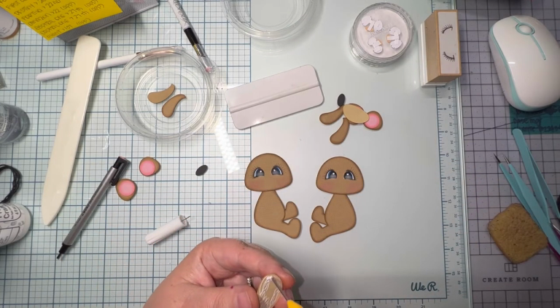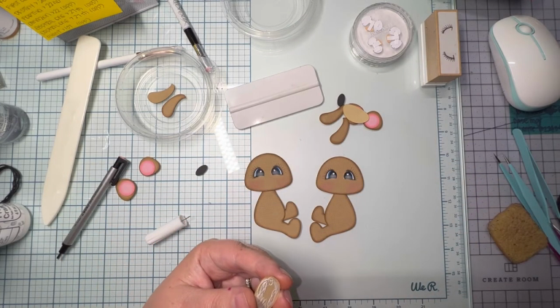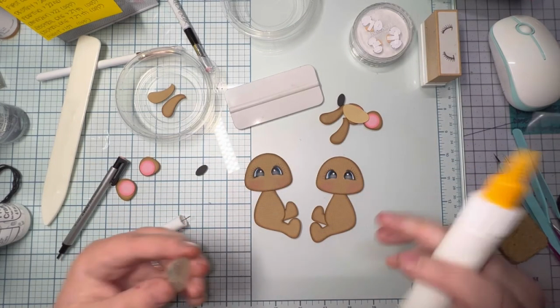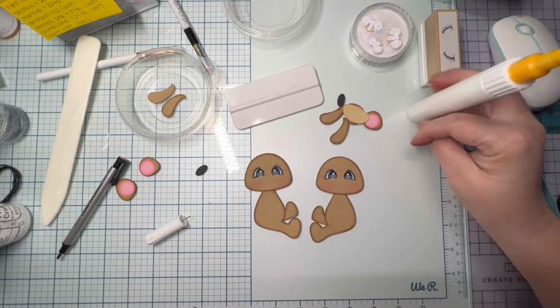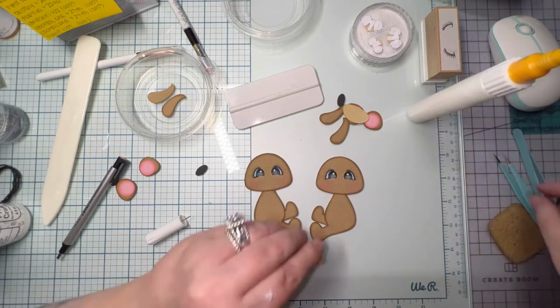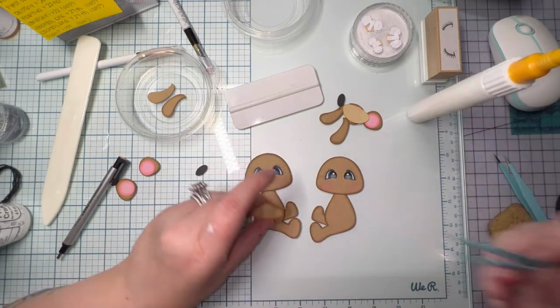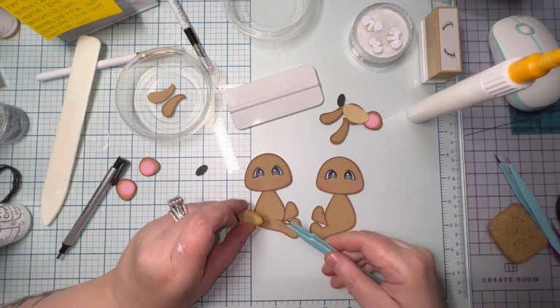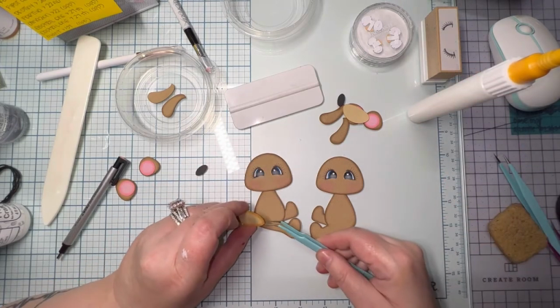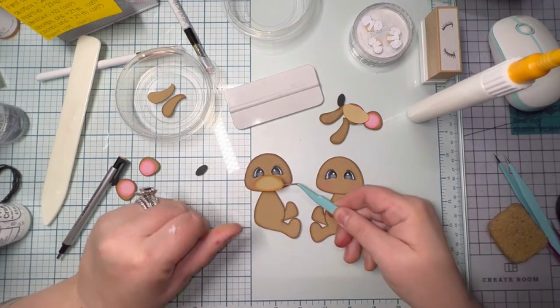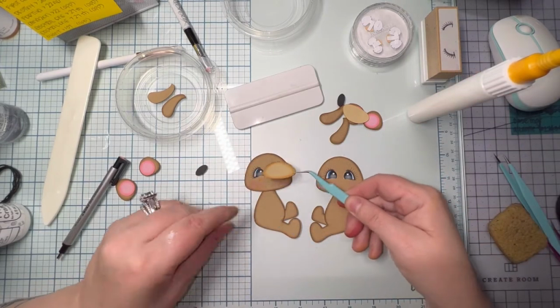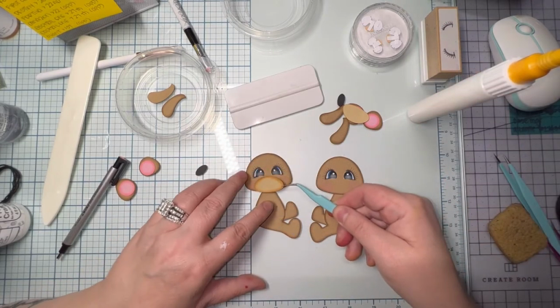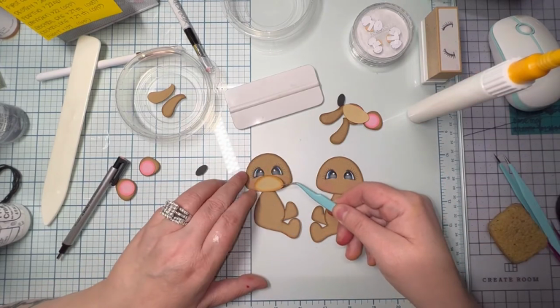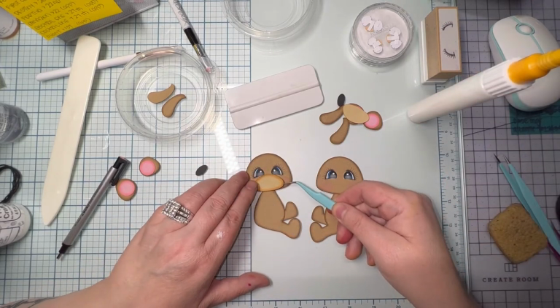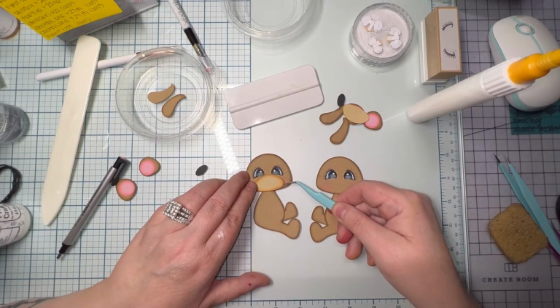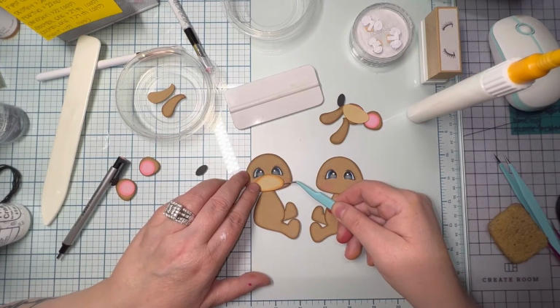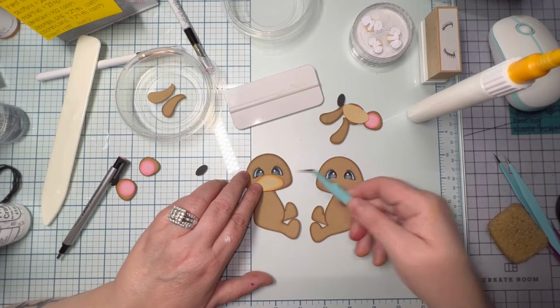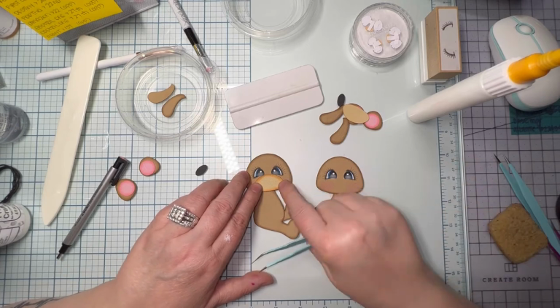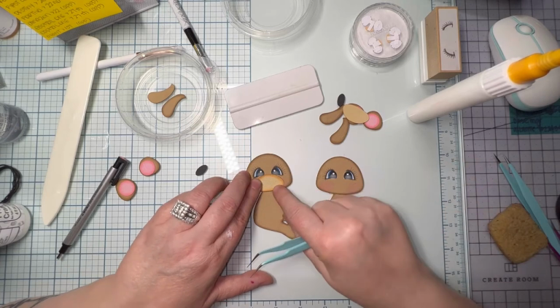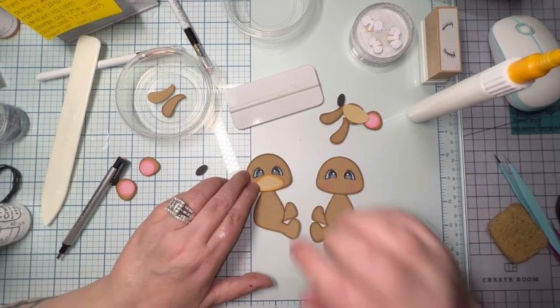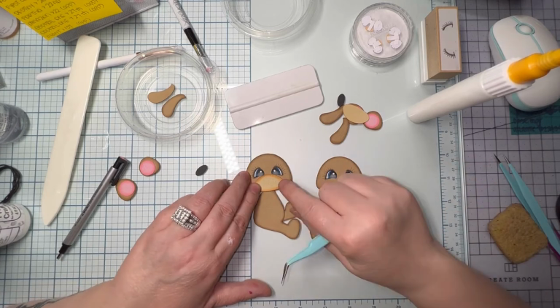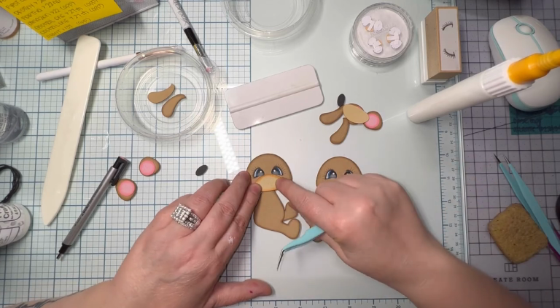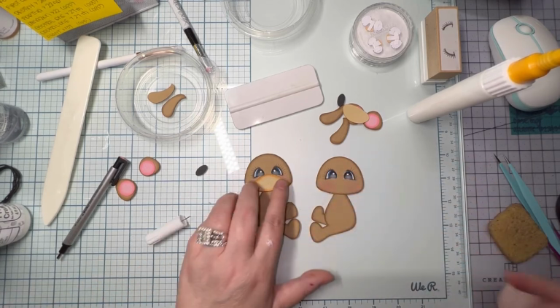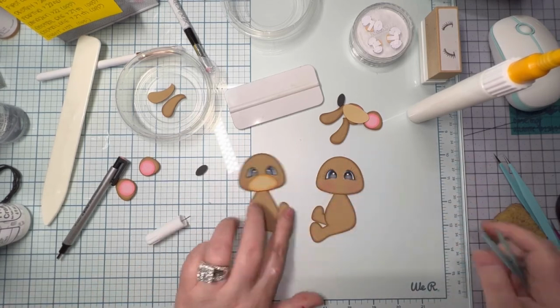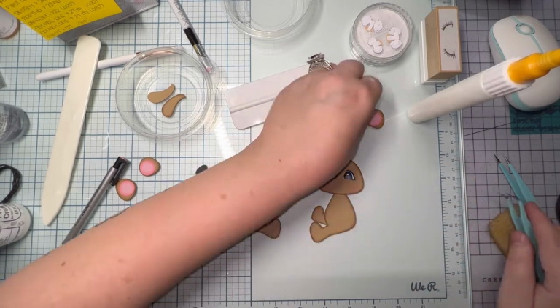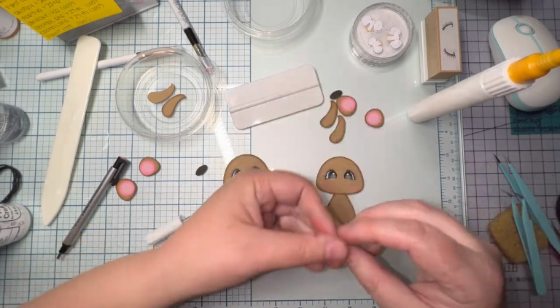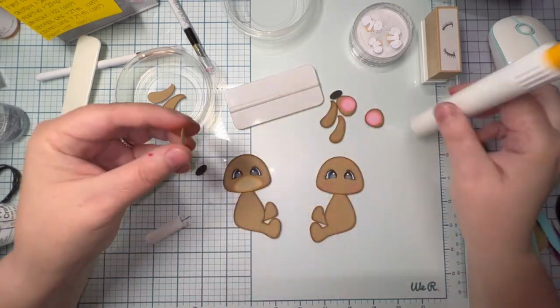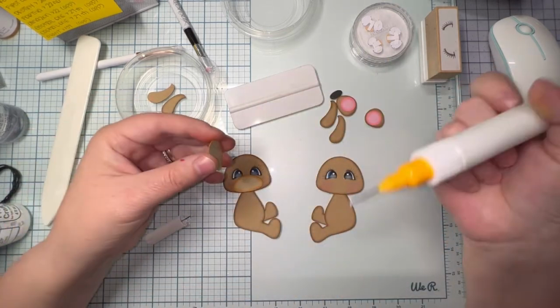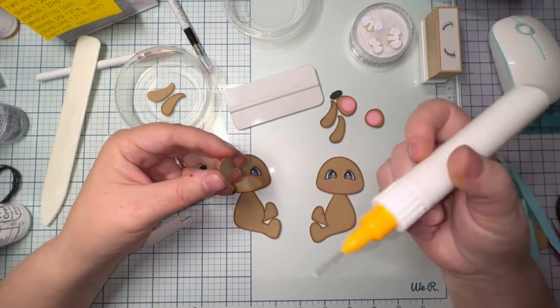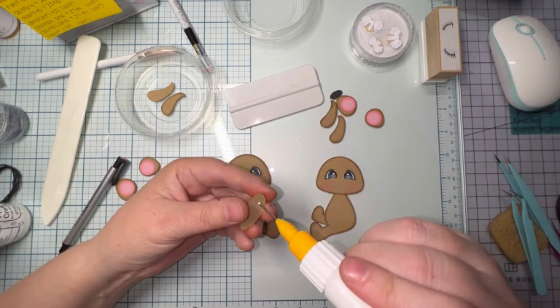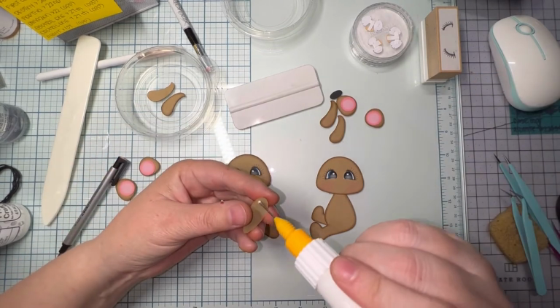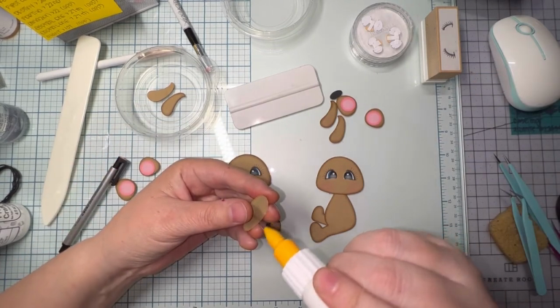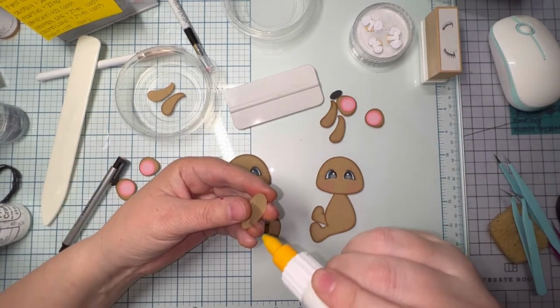Now I'm just going to attach the muzzle to both of them. If you notice, I don't press down in the middle and towards the top — I don't want that part to sink in between the eyes.